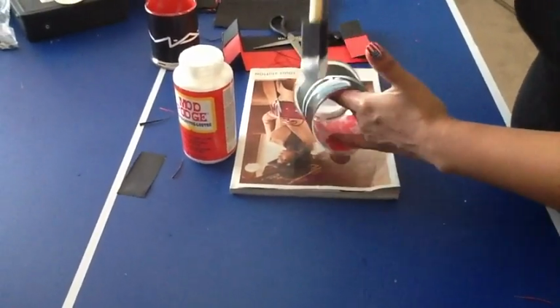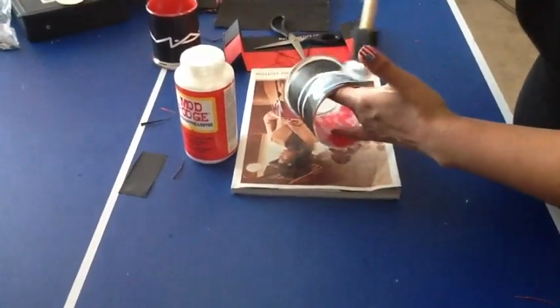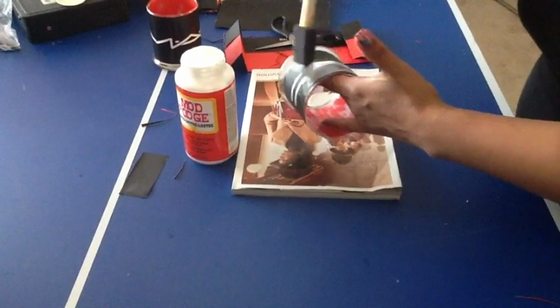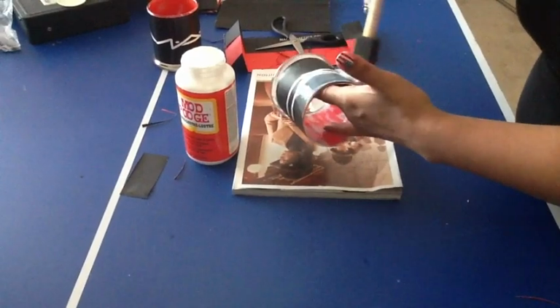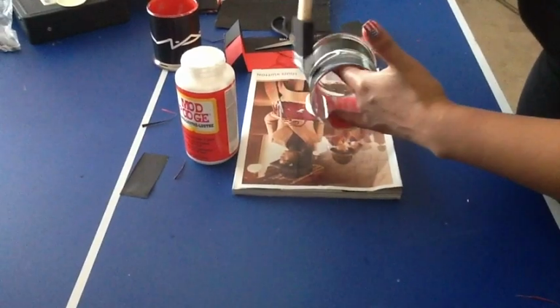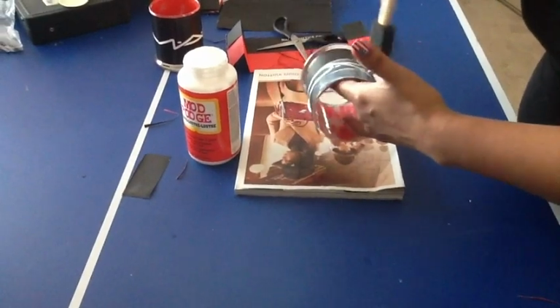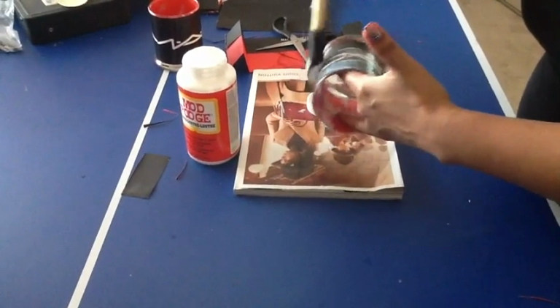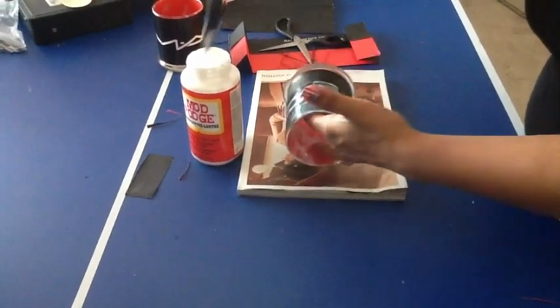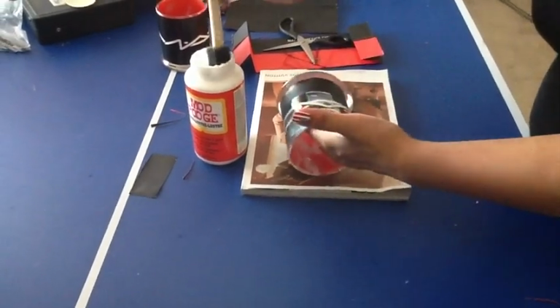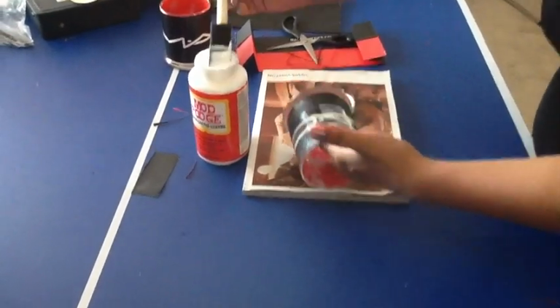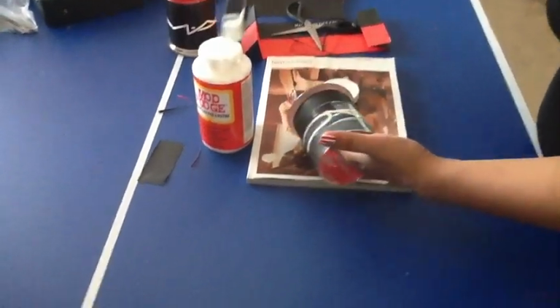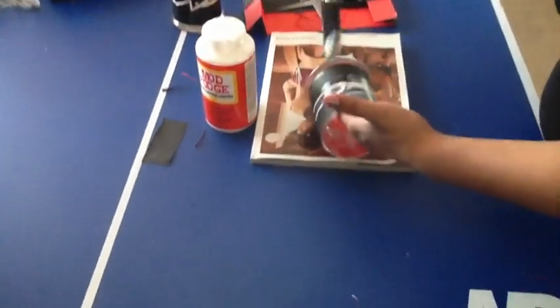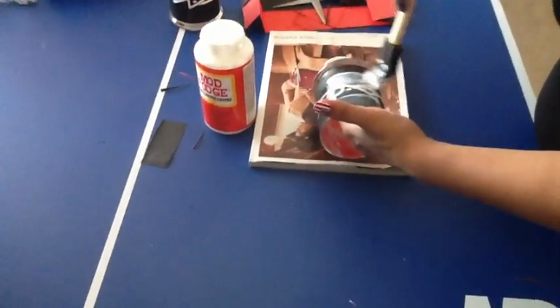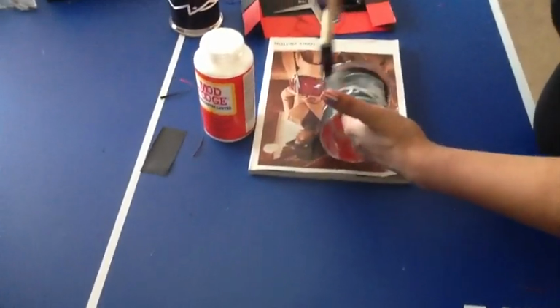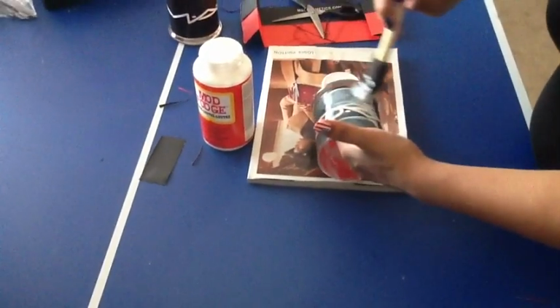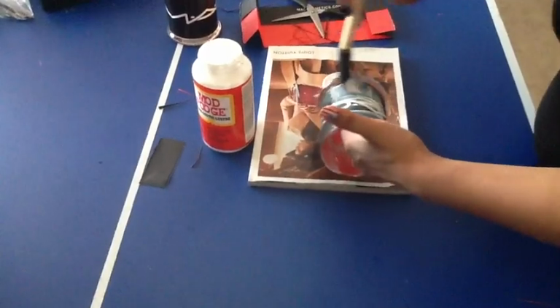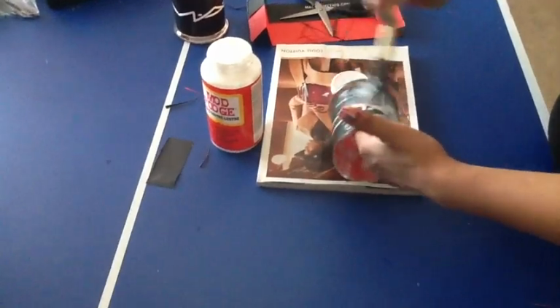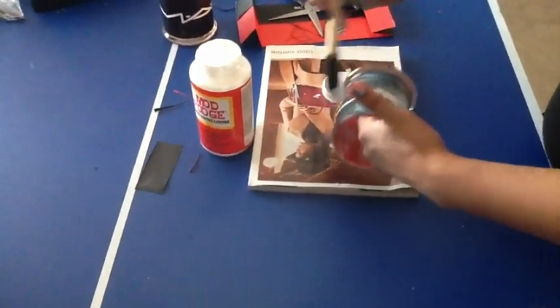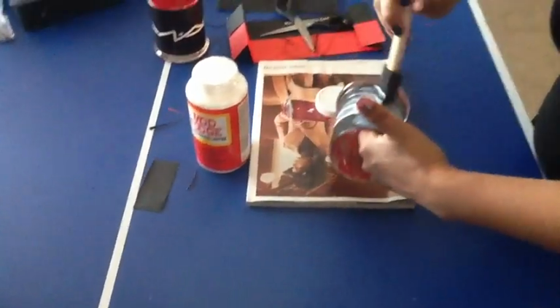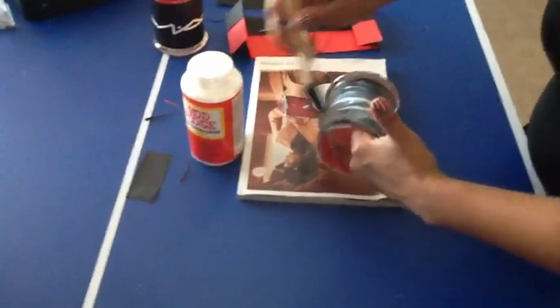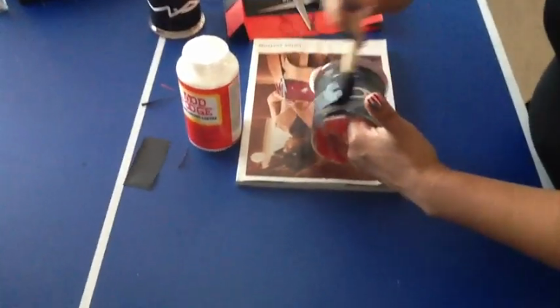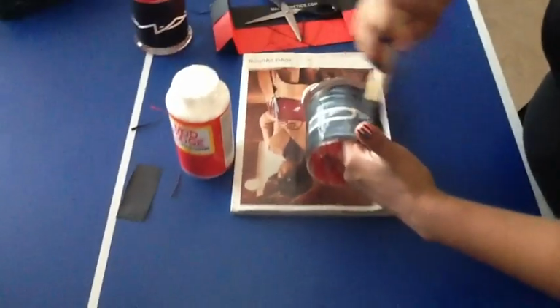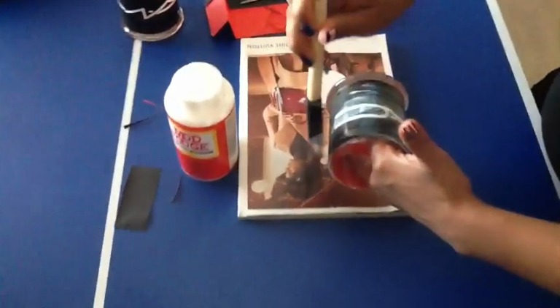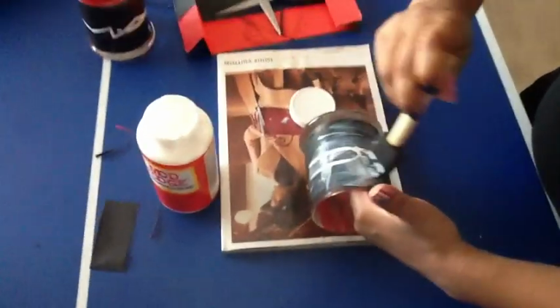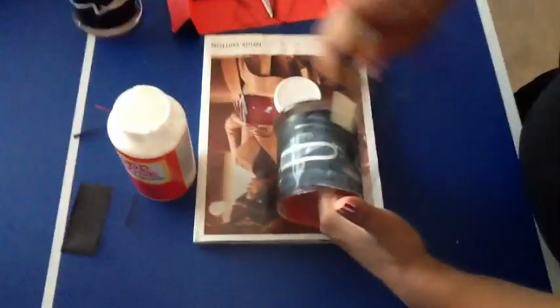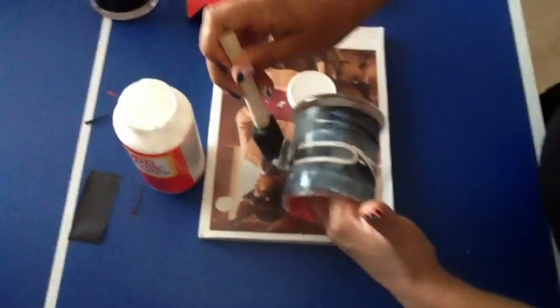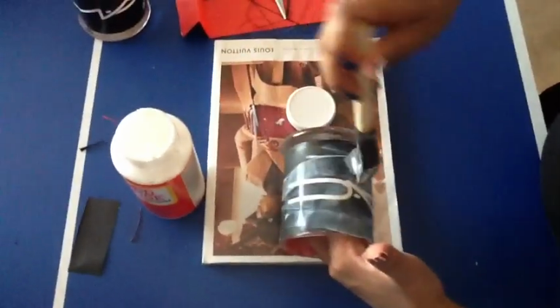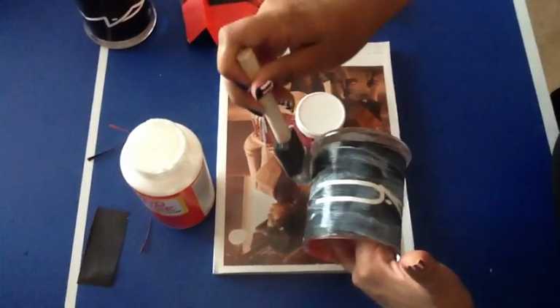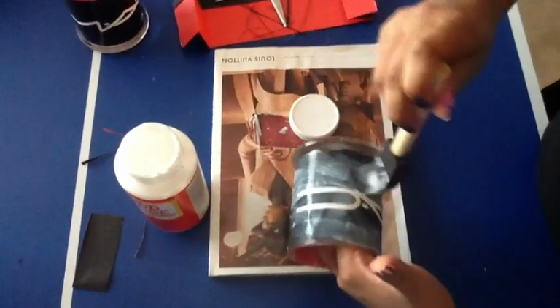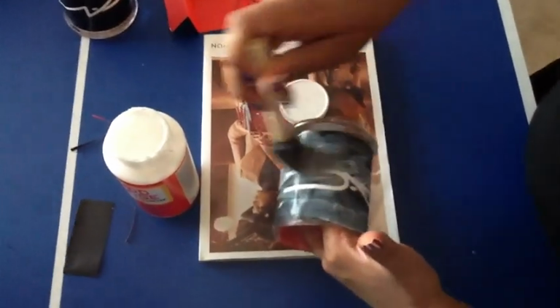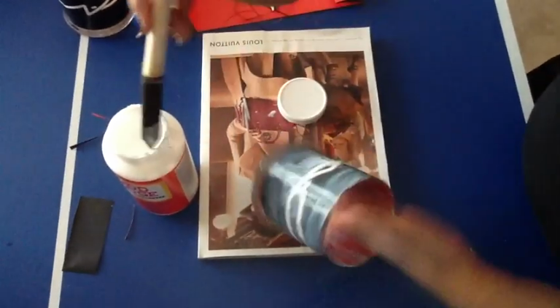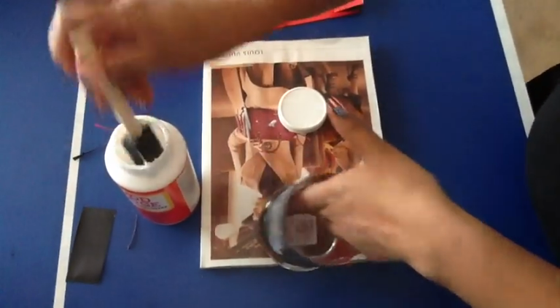Now we're going to add a coat on top of the paper. The cool thing about Mod Podge is that it dries clear. You could leave it as-is, but I wanted to add an extra coat to make sure the paper is set and to give it a shiny look.